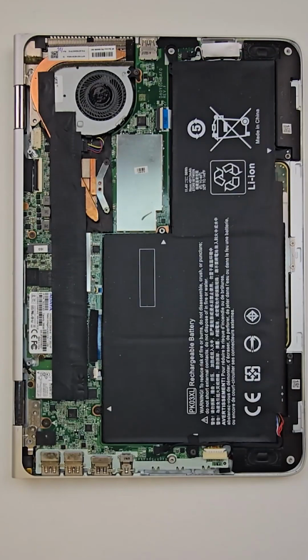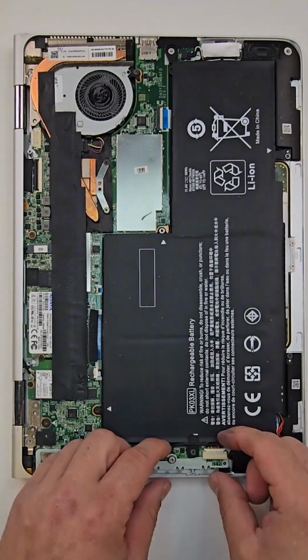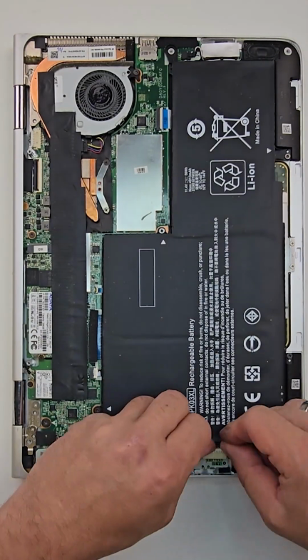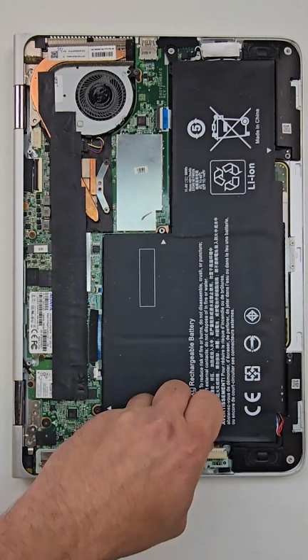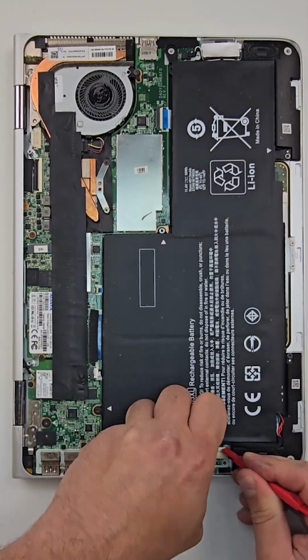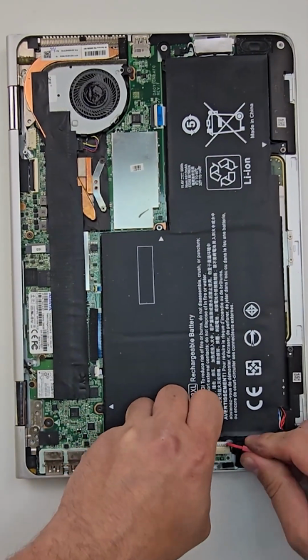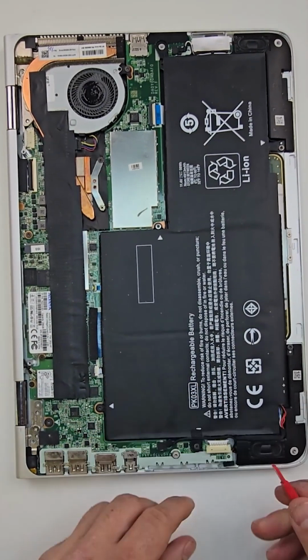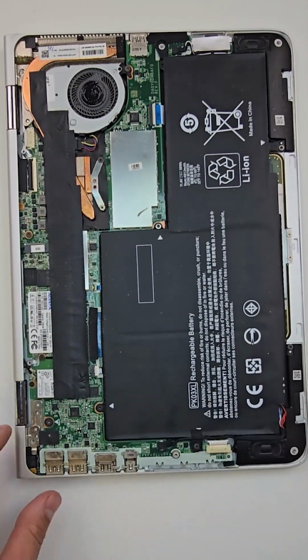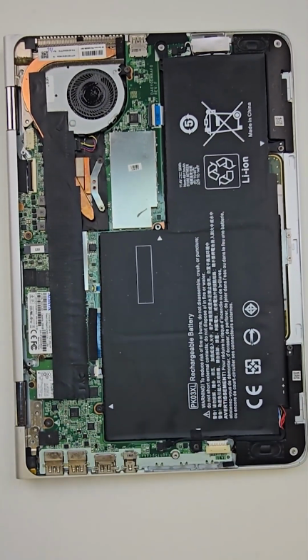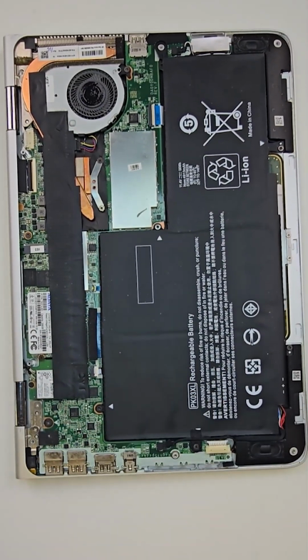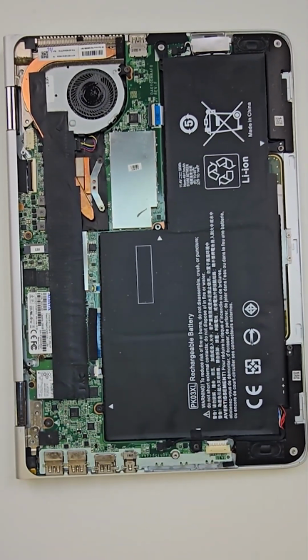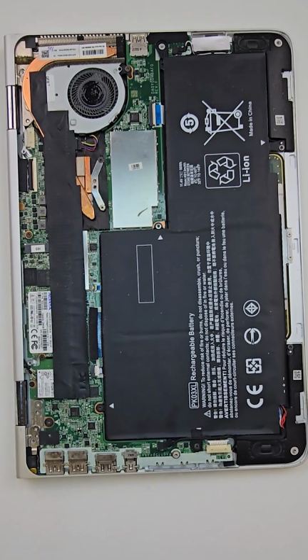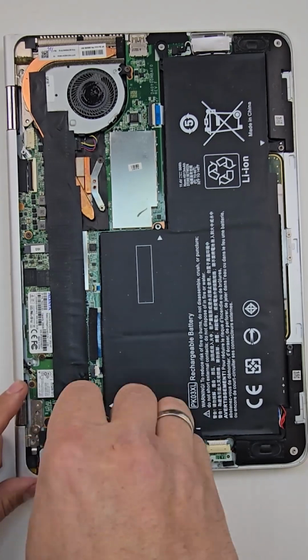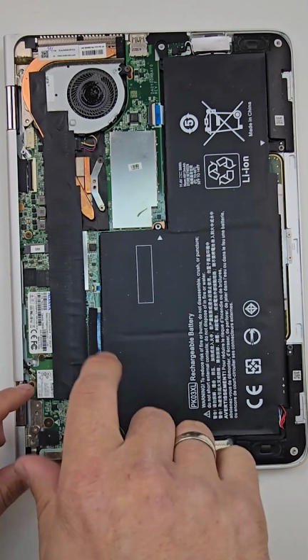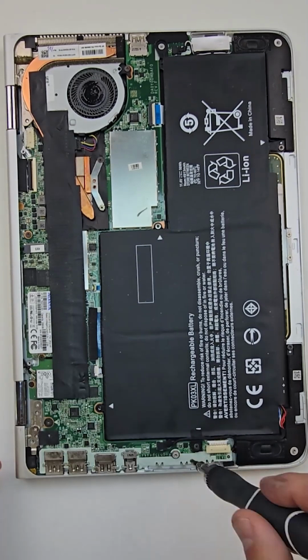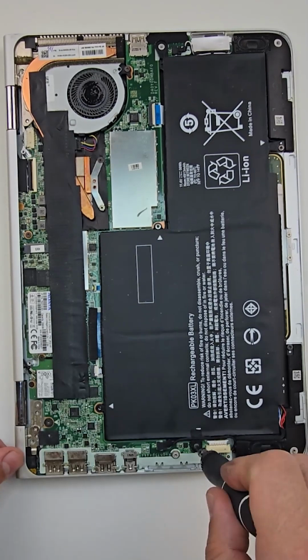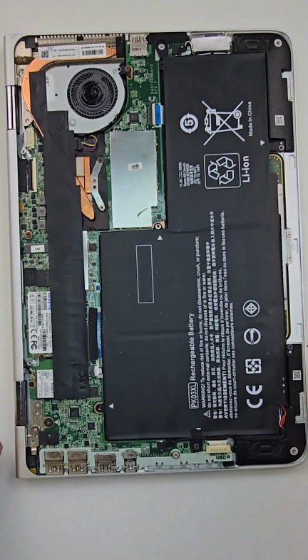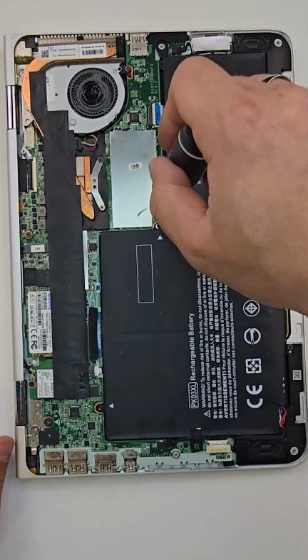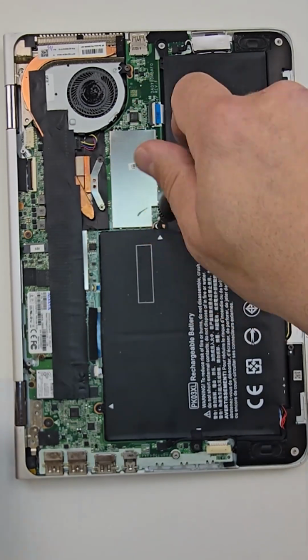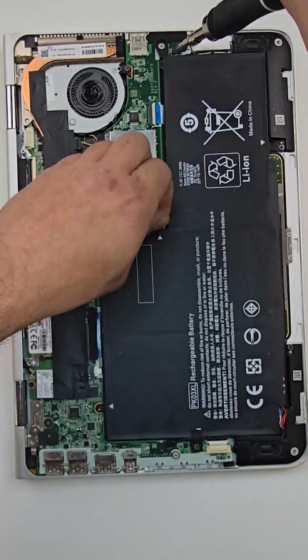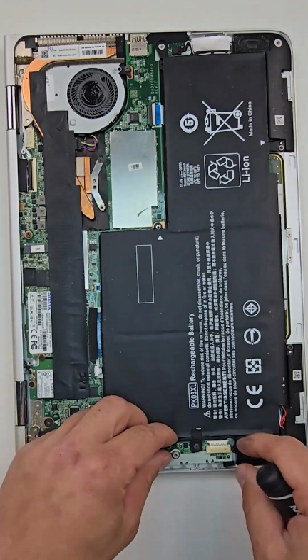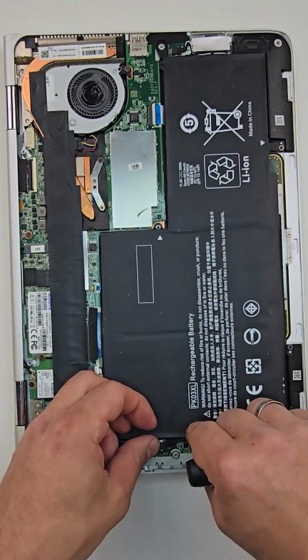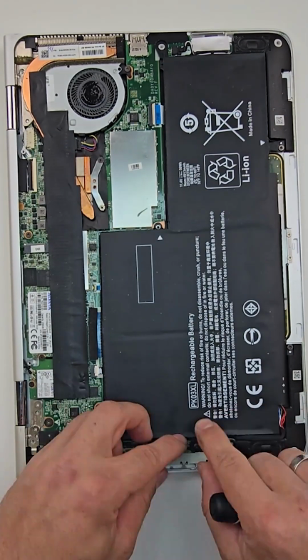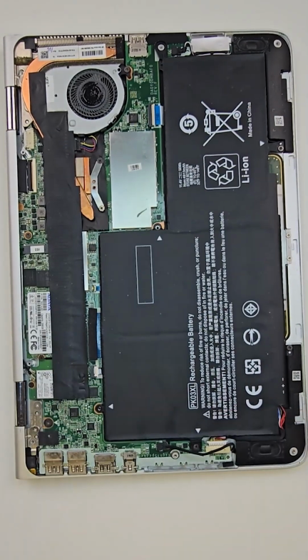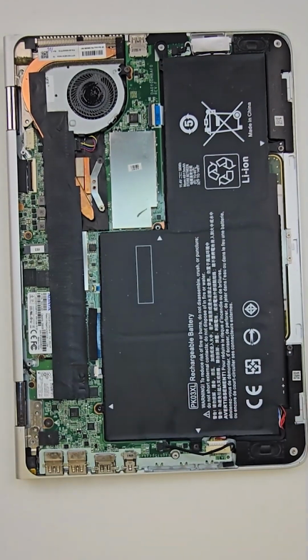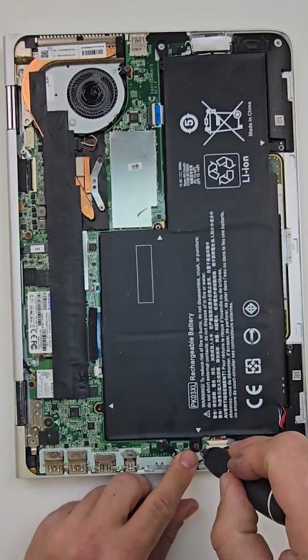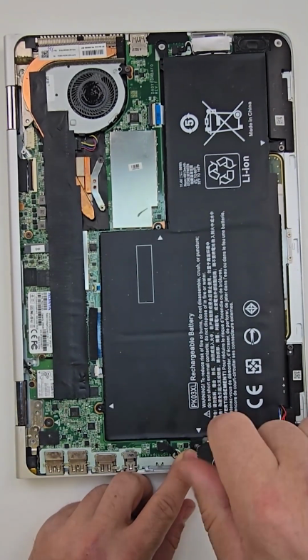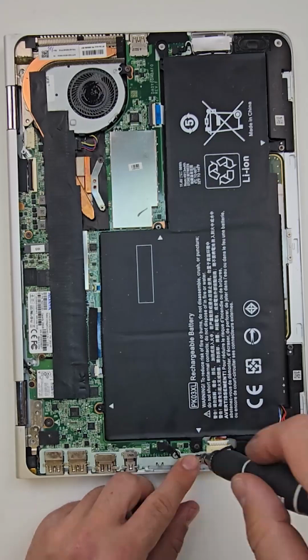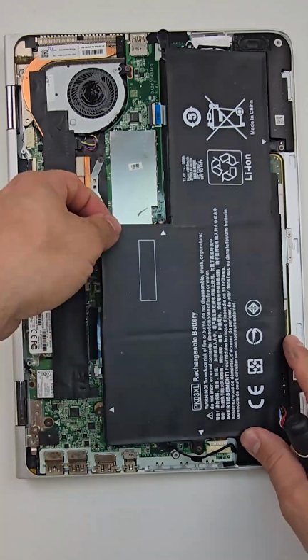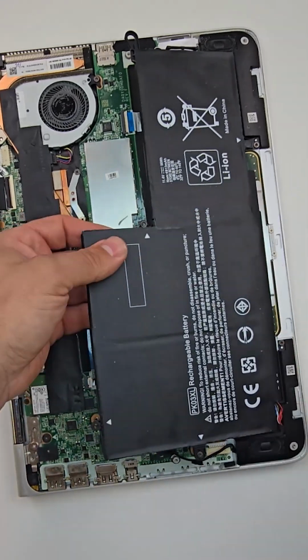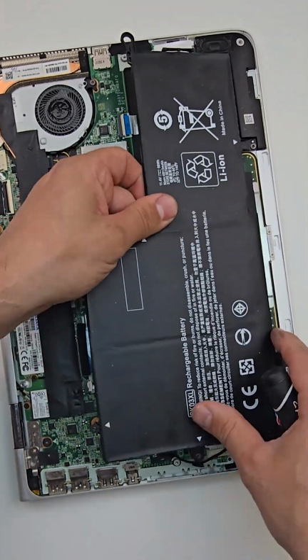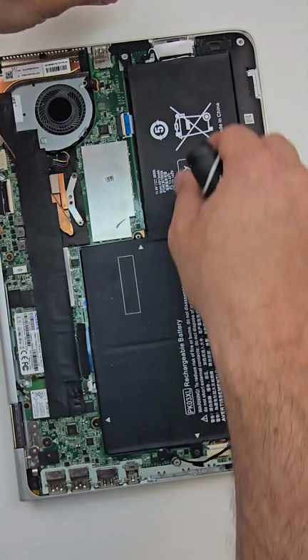Once I pull the bottom case out, I will start by removing and disconnecting the battery. There are a total of four screws holding the battery, and very important — screws on both edges.